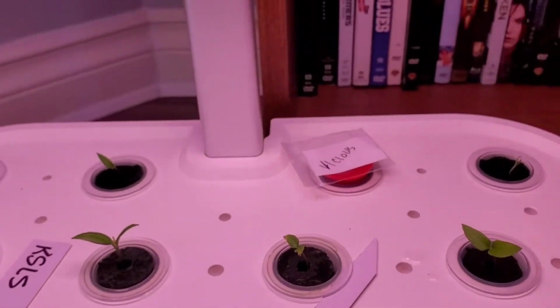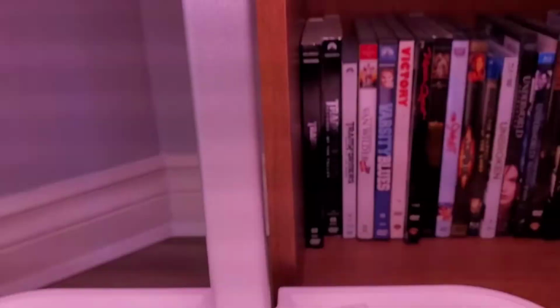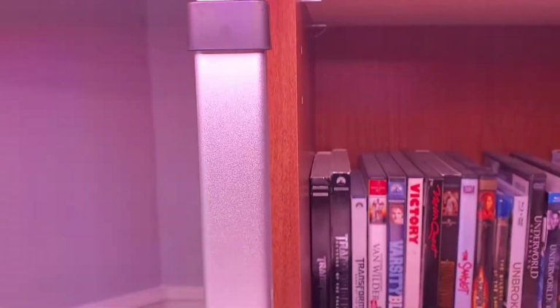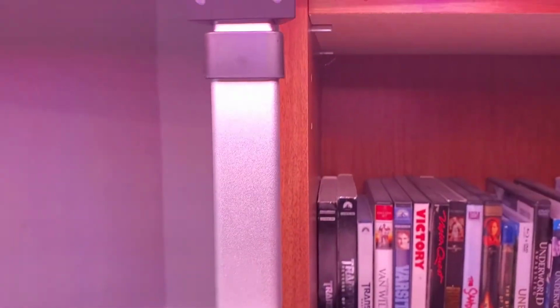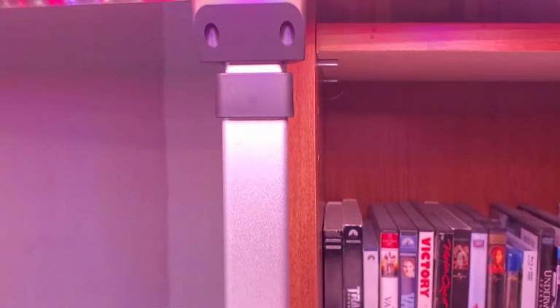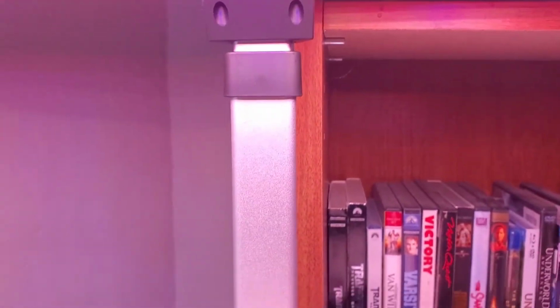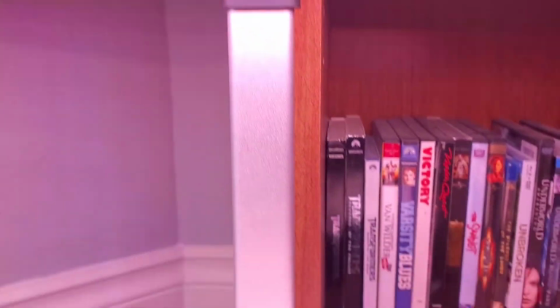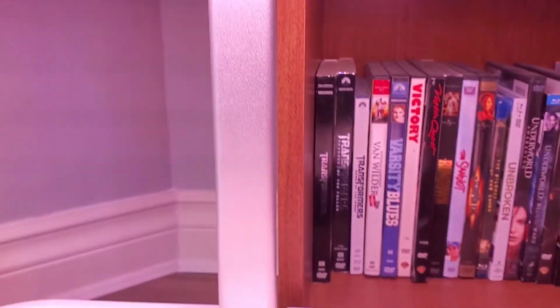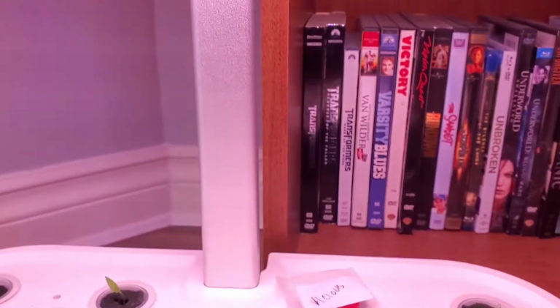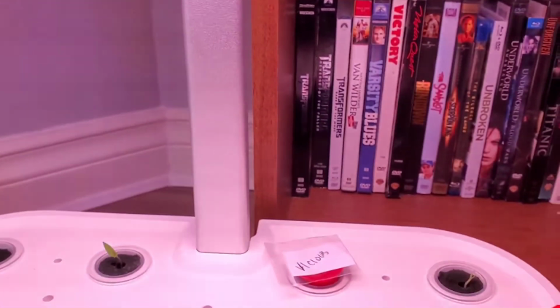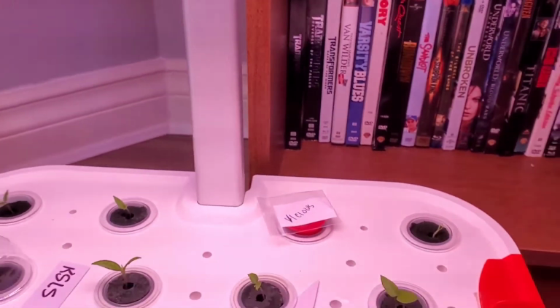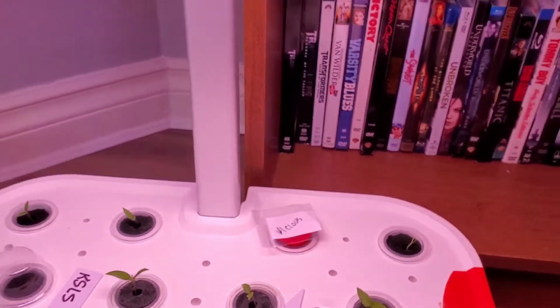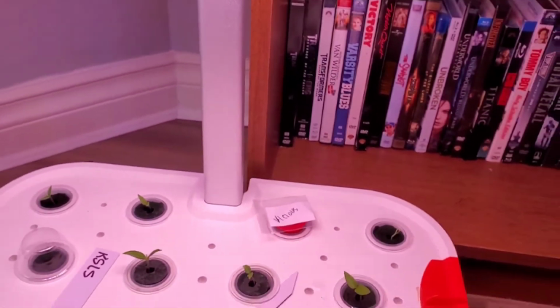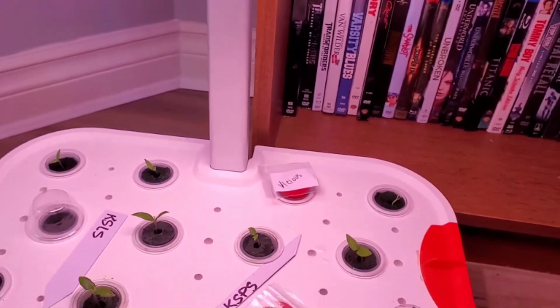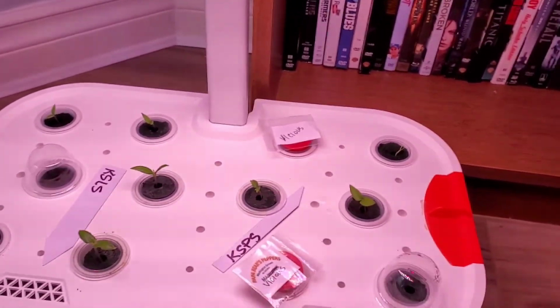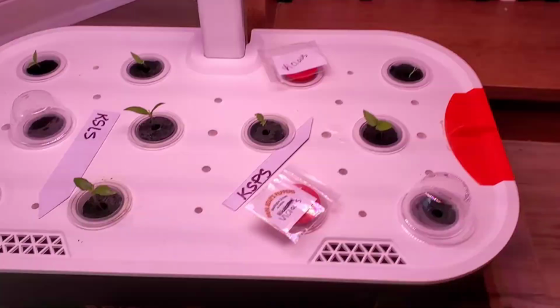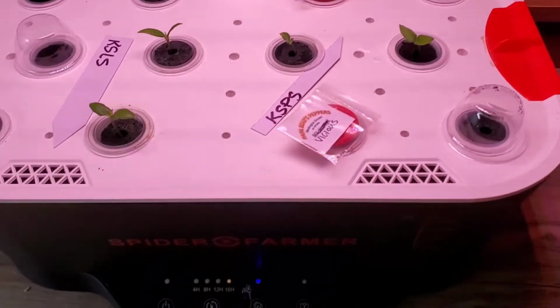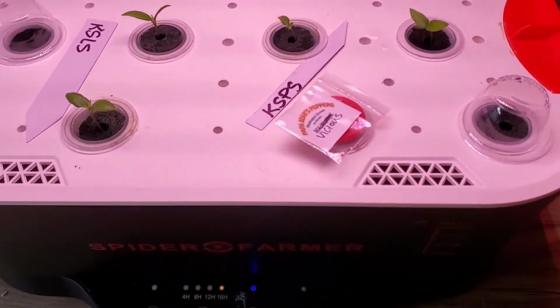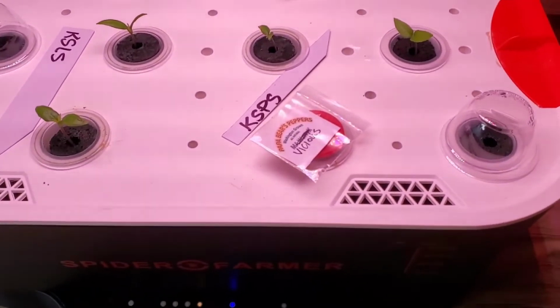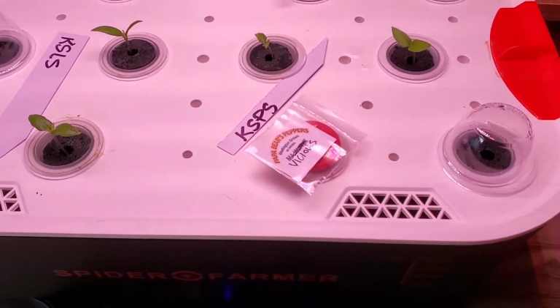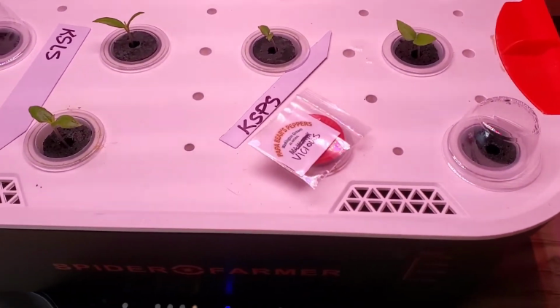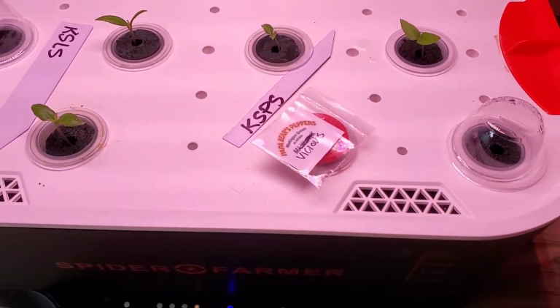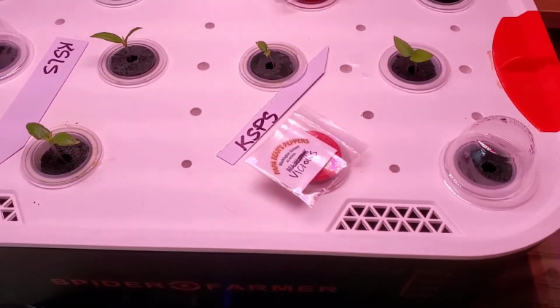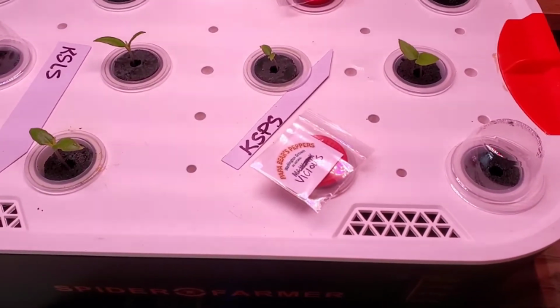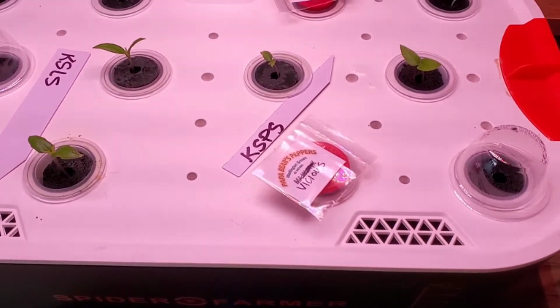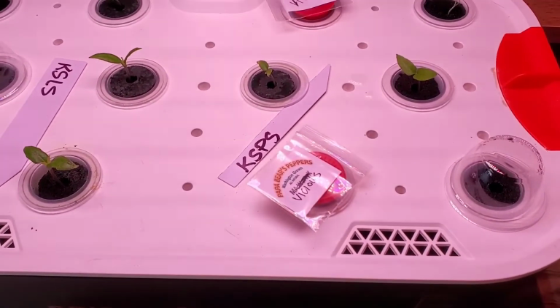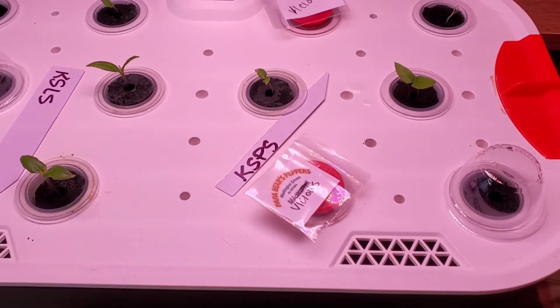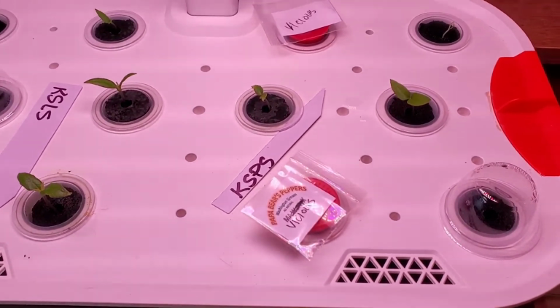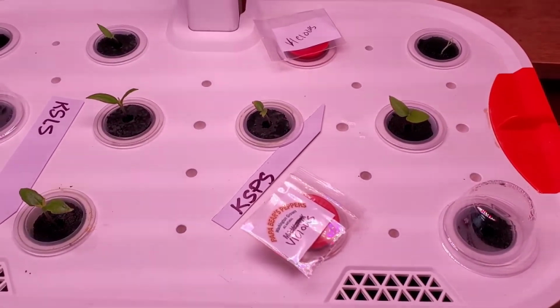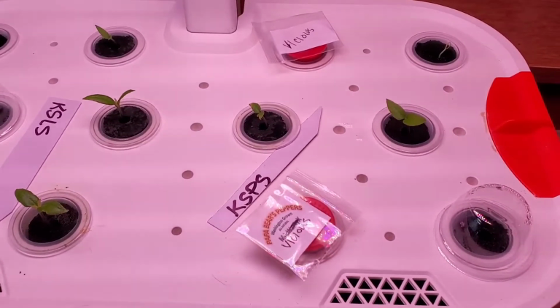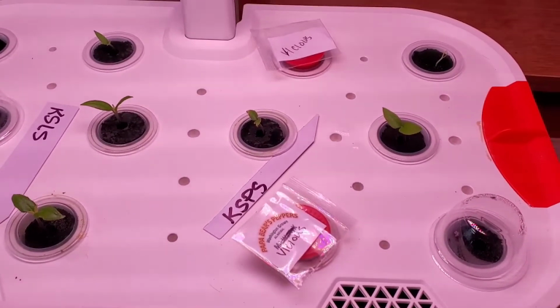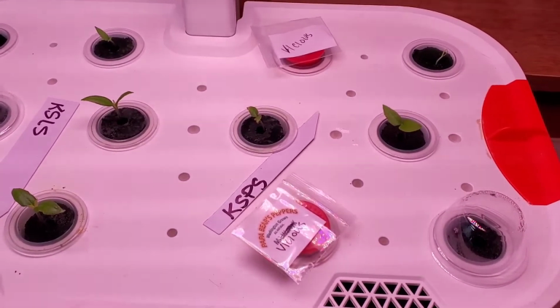It's a 24-inch raise in the tower, so these can be grown for quite a while. I may leave one or two growing in here just to play around.